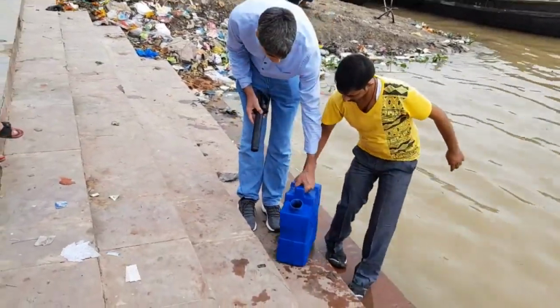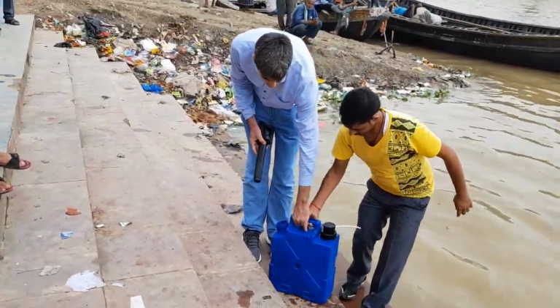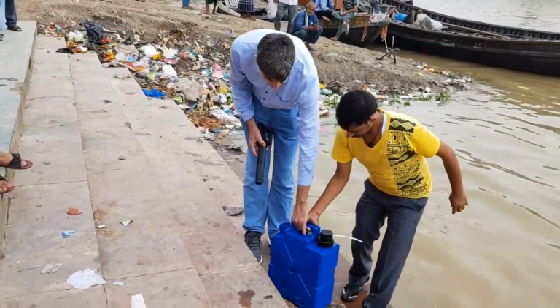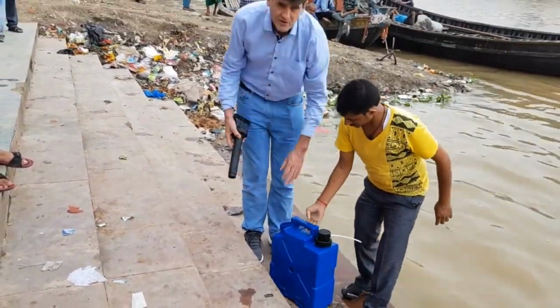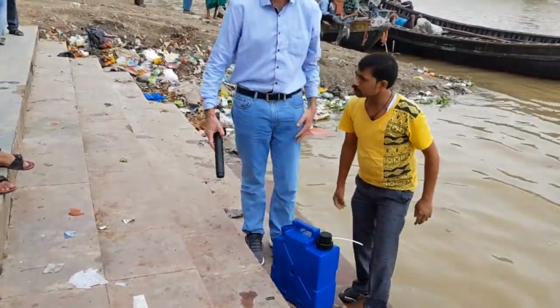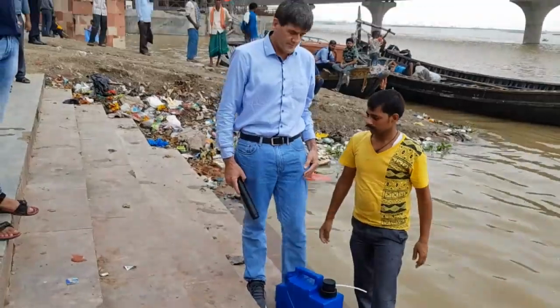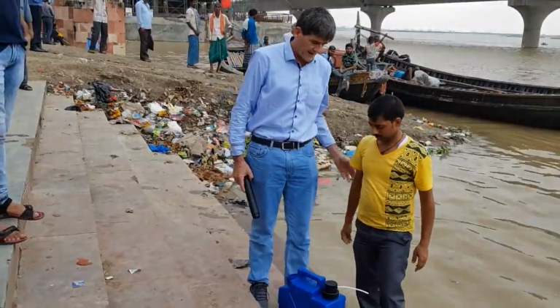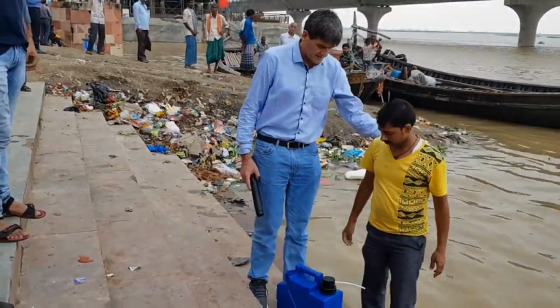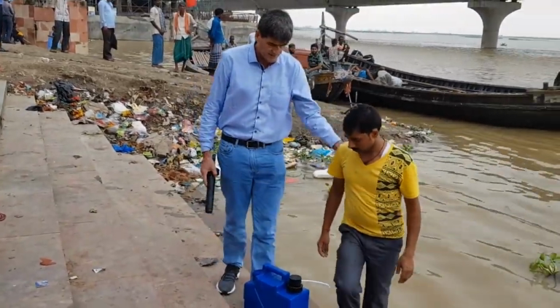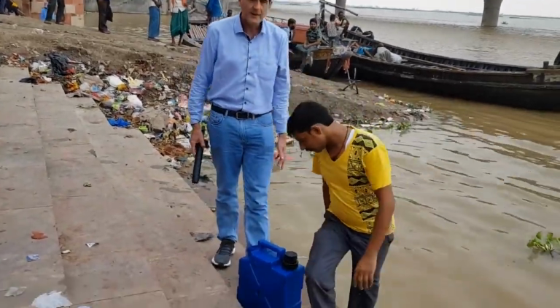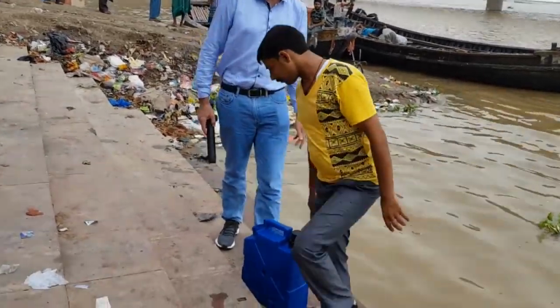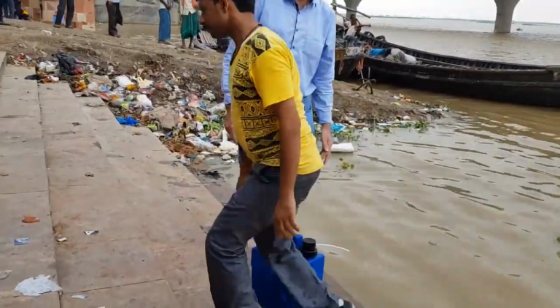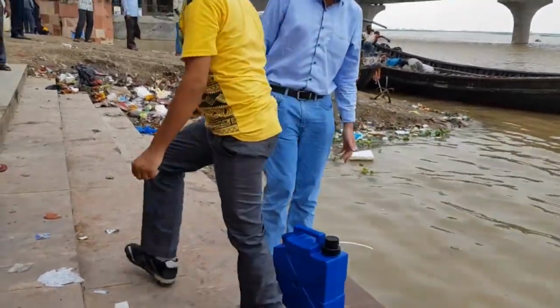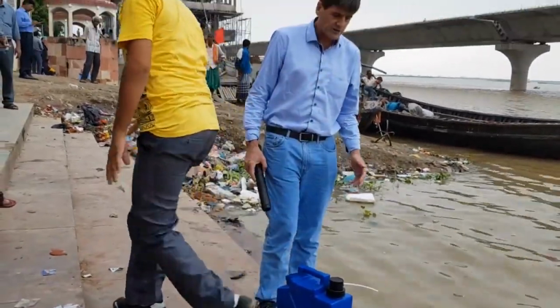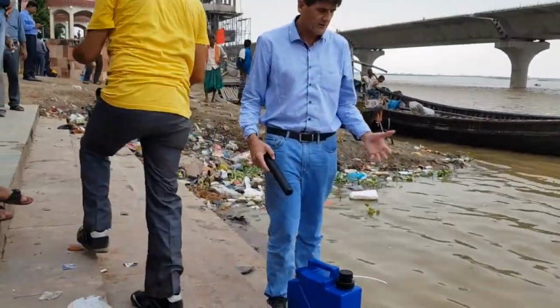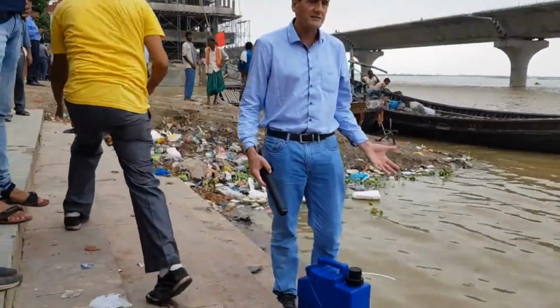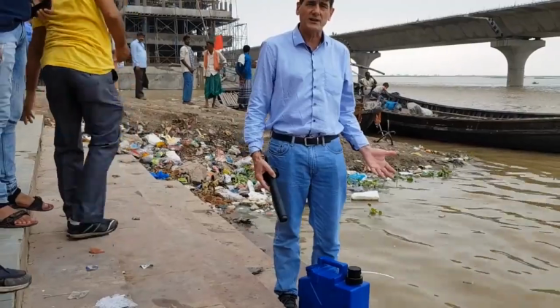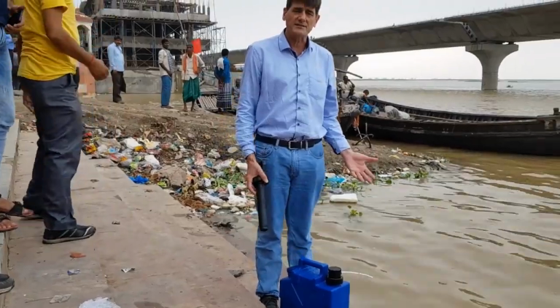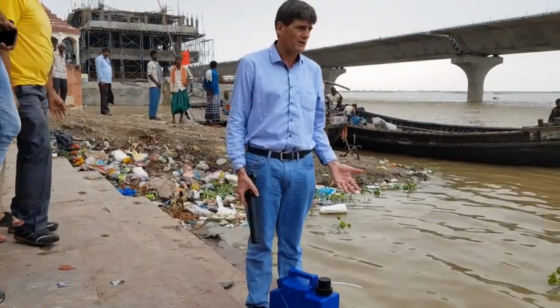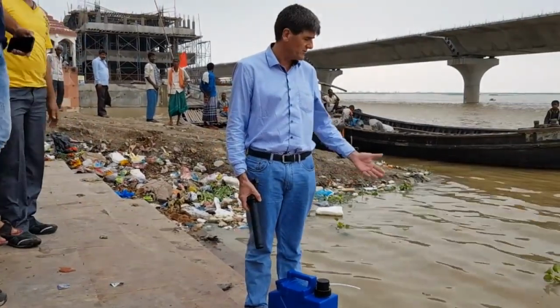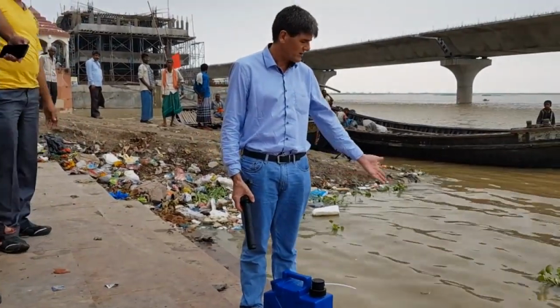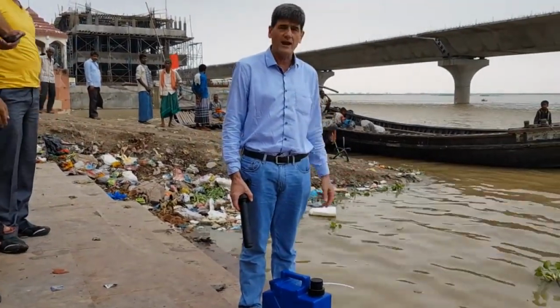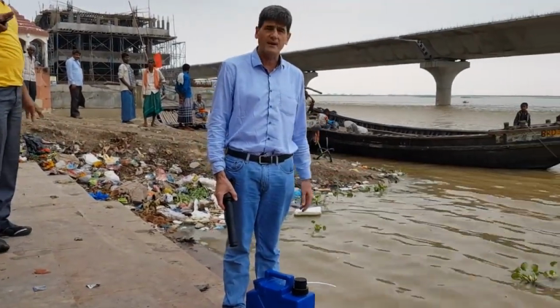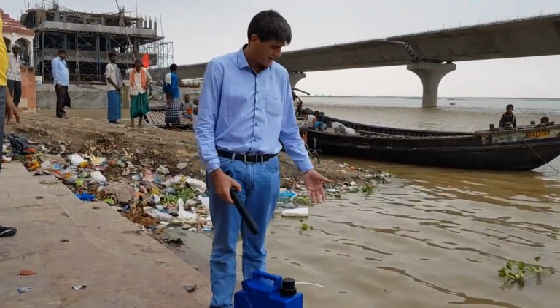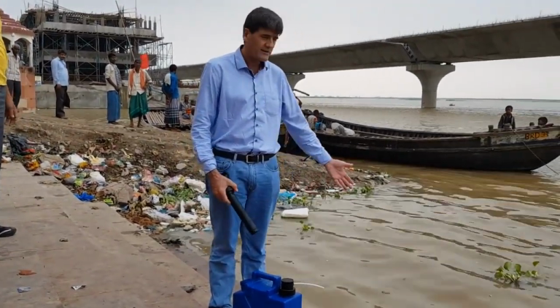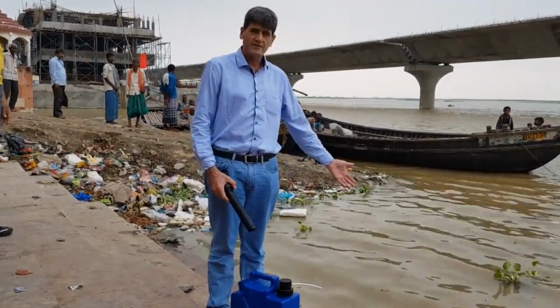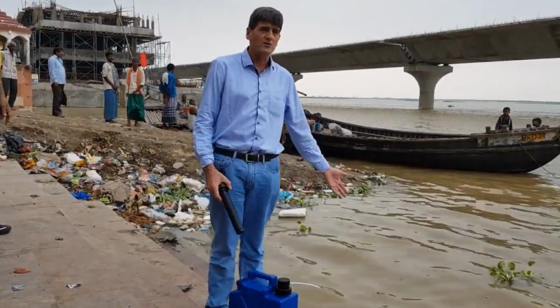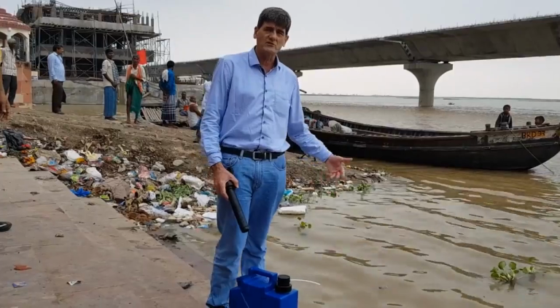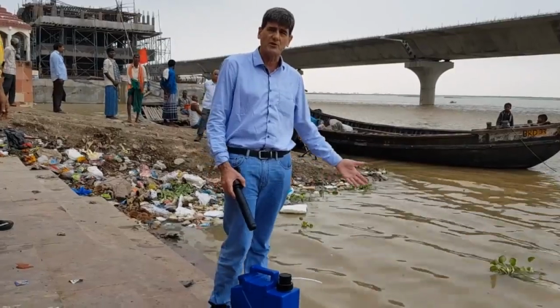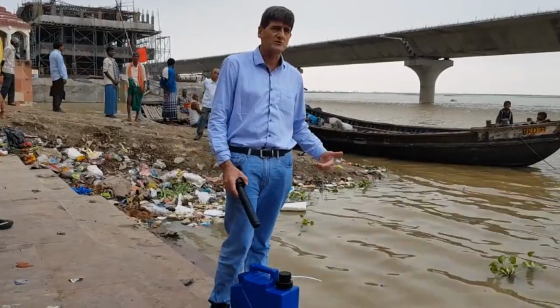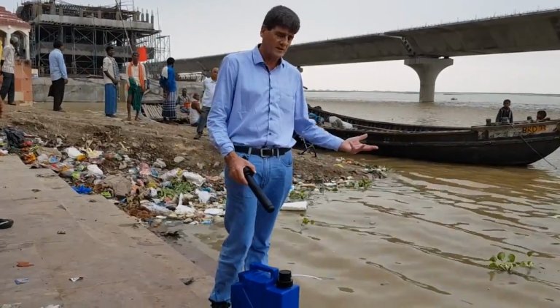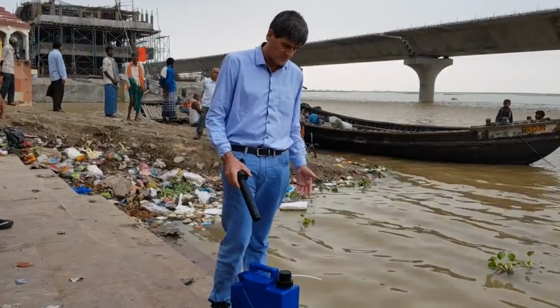In a flood situation or a disaster situation, this is literally what you would do. You would go and fill up the jerry can from the local water source — the flooded water source when the water is running.